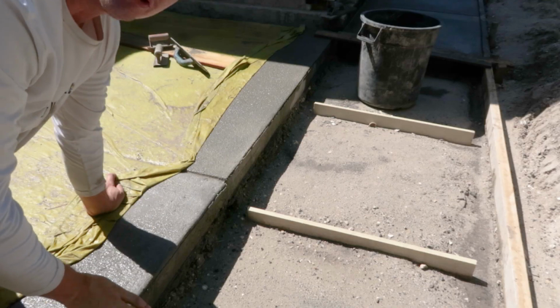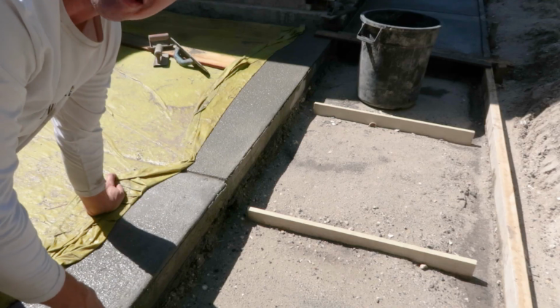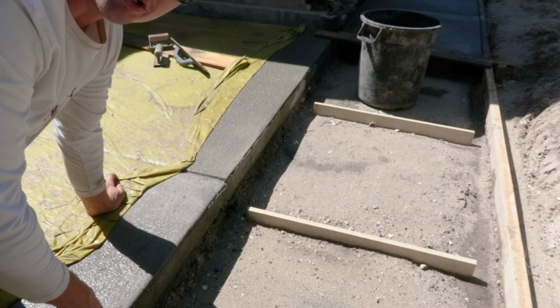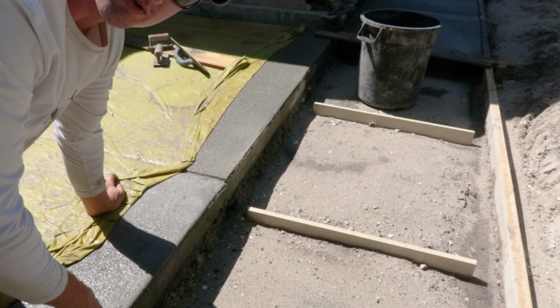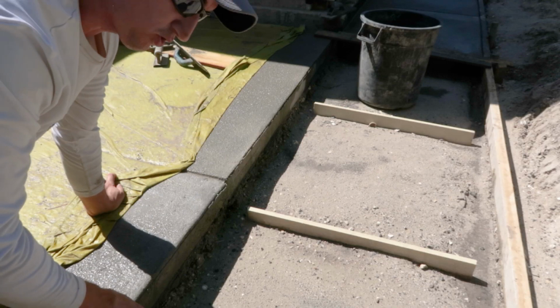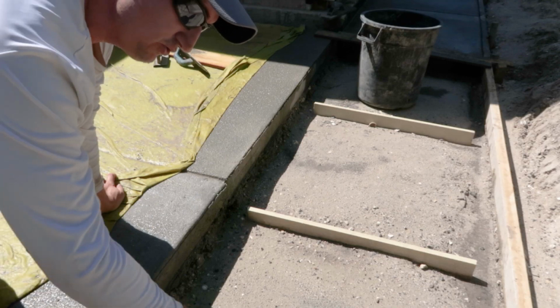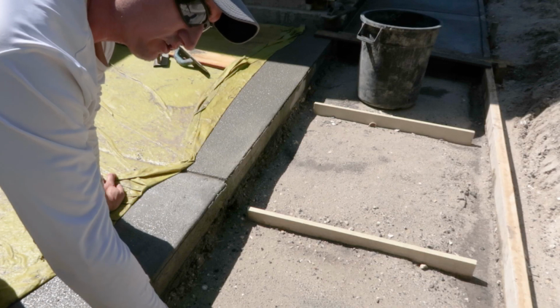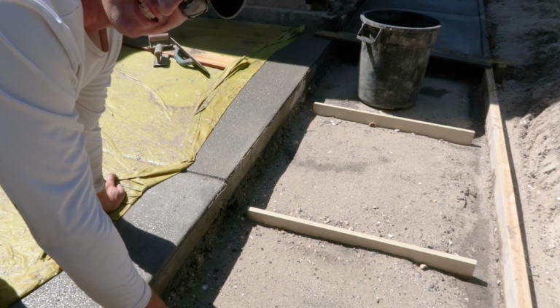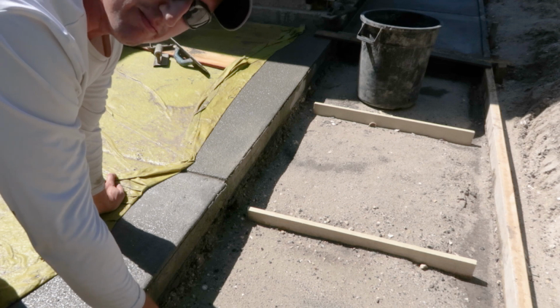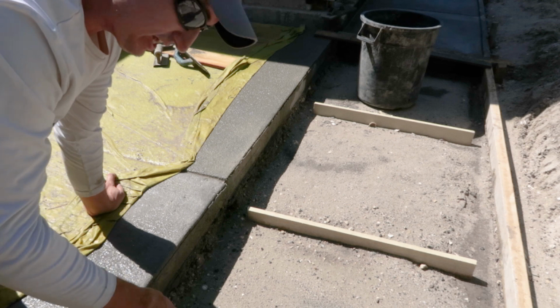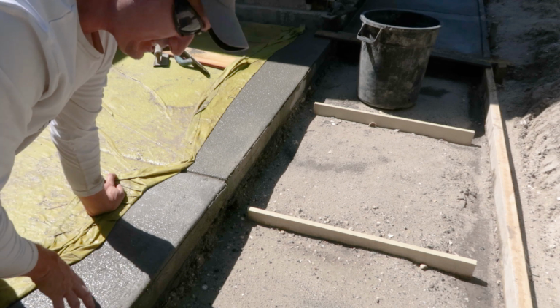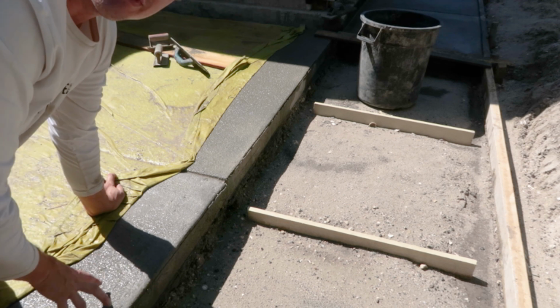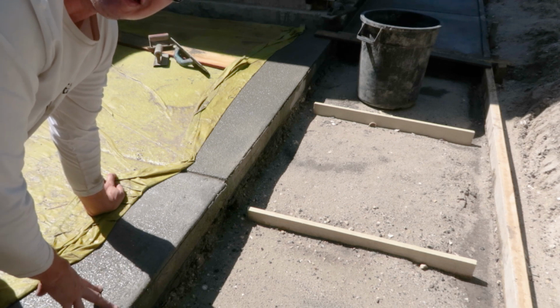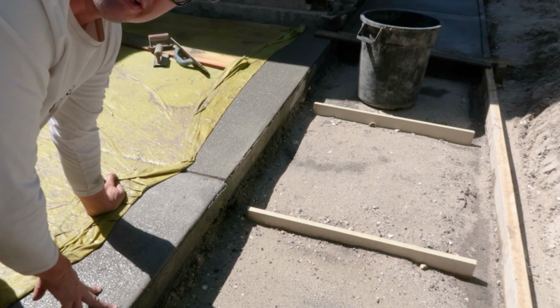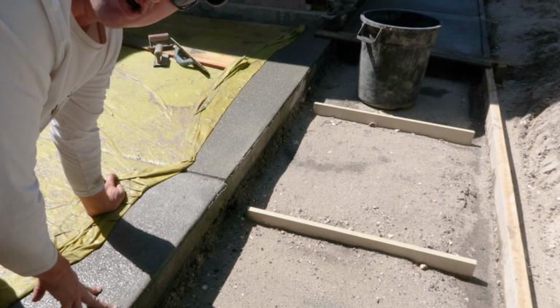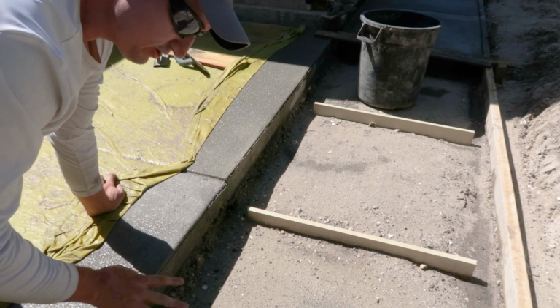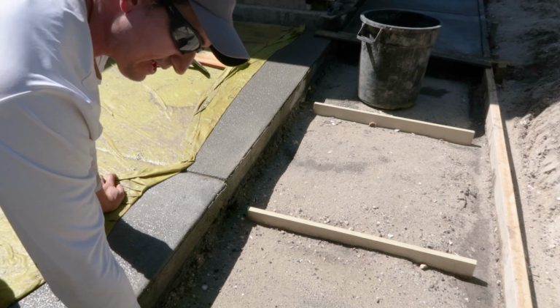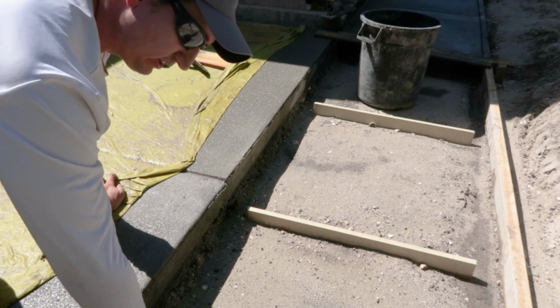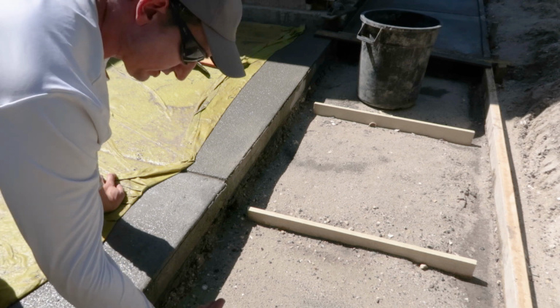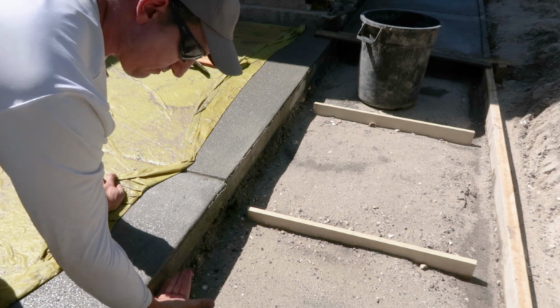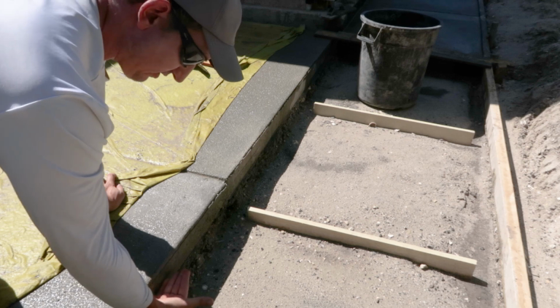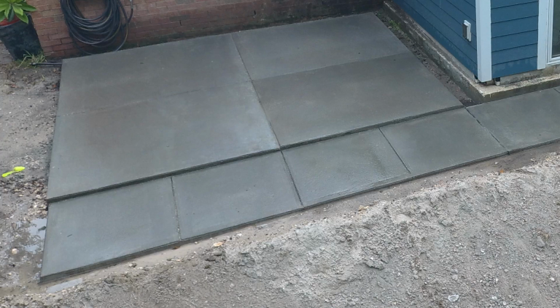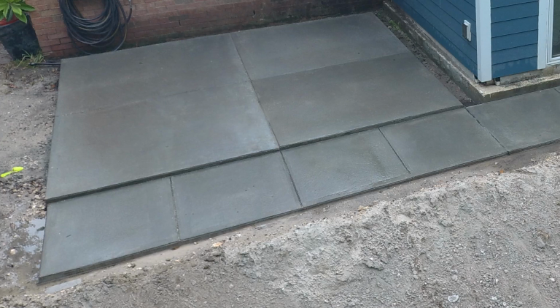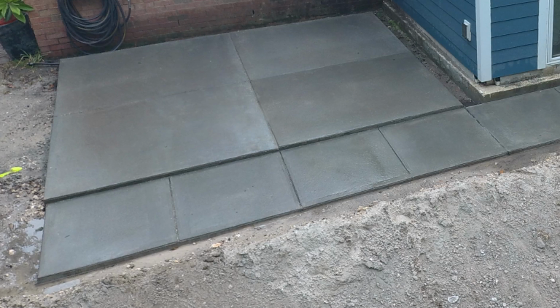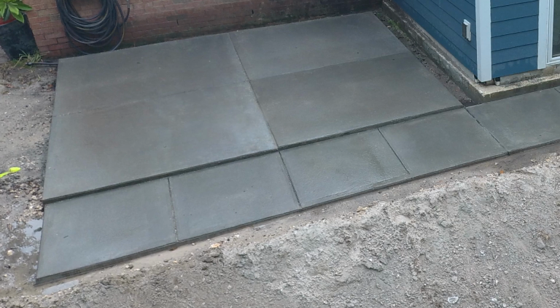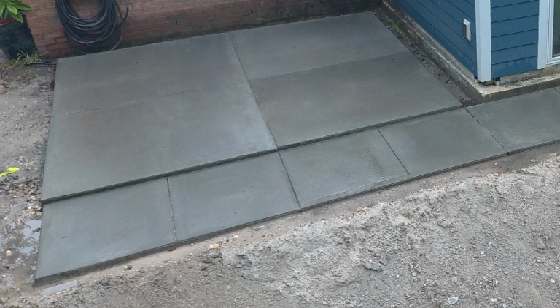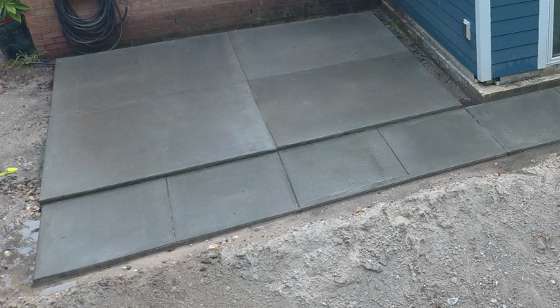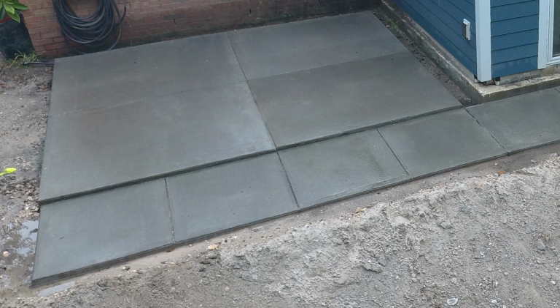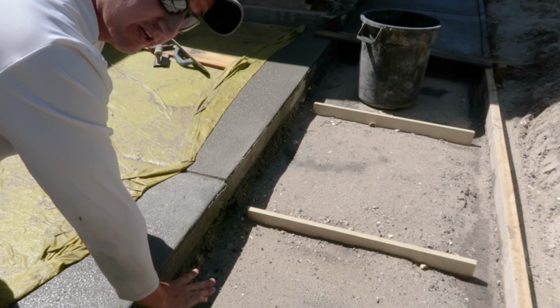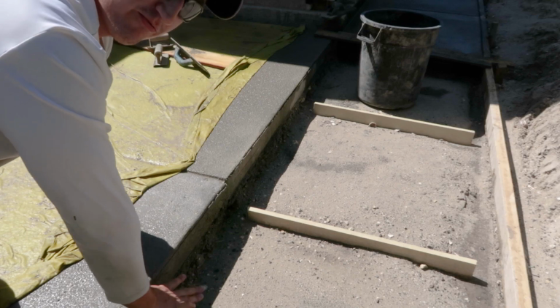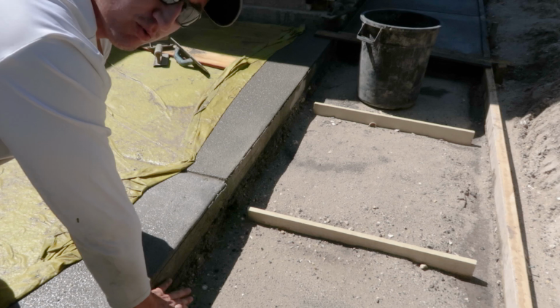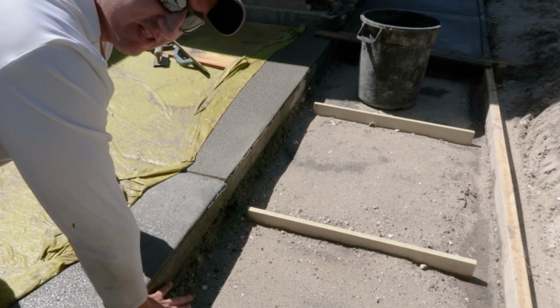So in my case, what I want to do is pour a new concrete slab adjacent to this existing concrete slab. The new slab is going to be lower — it's going to come to about here. So I don't want to put anything in here; I want to pour the concrete flush with this.